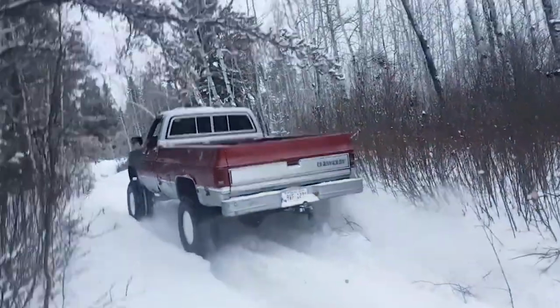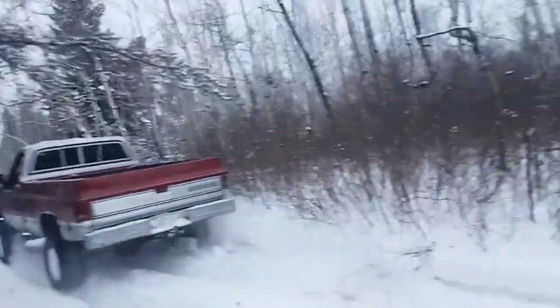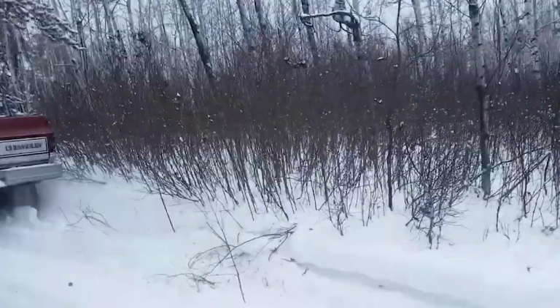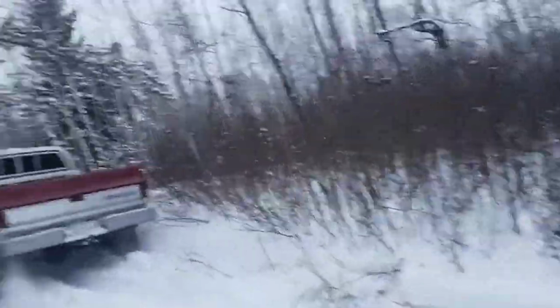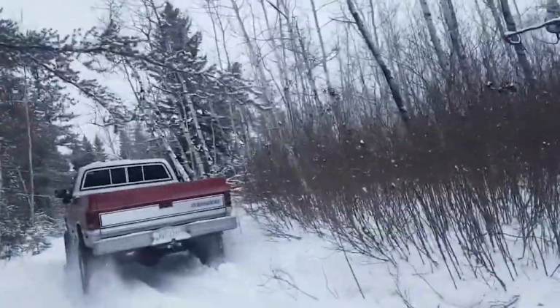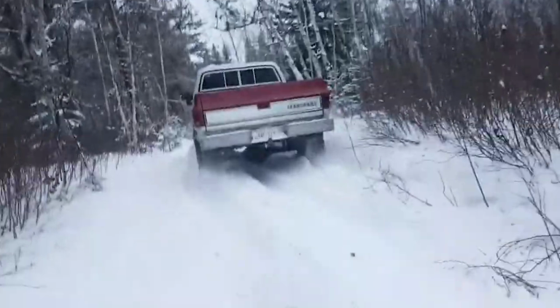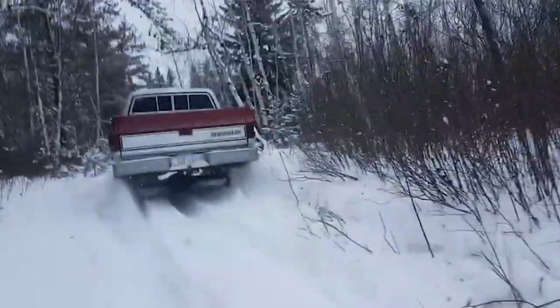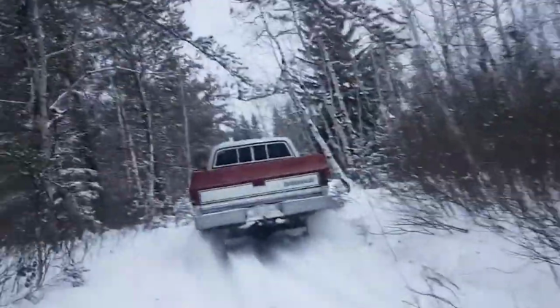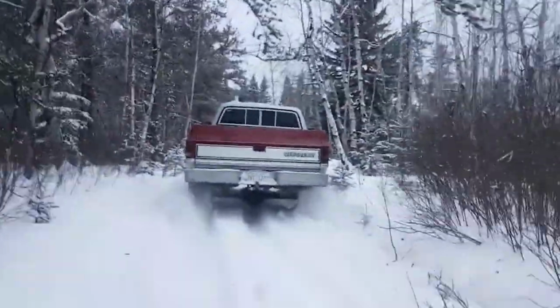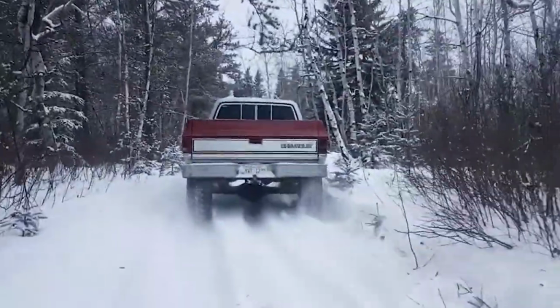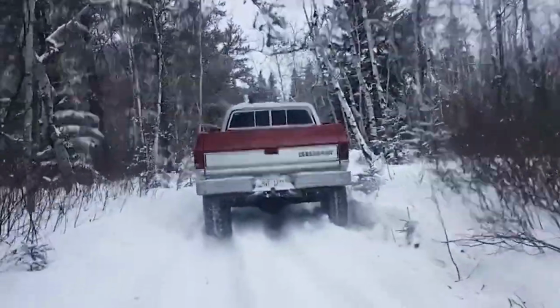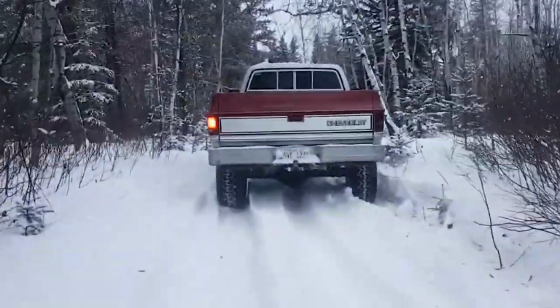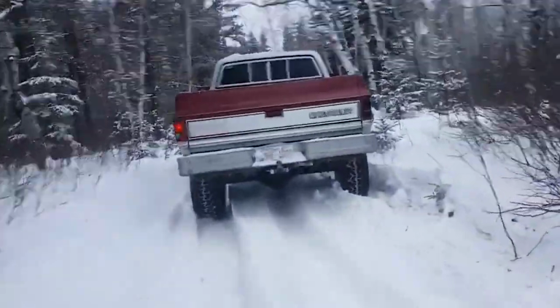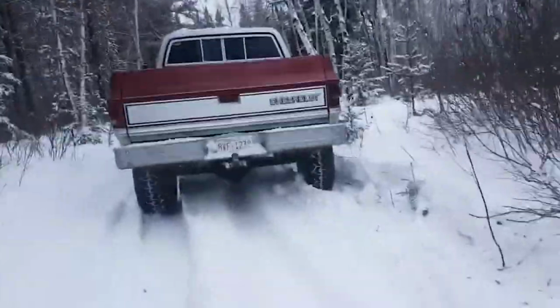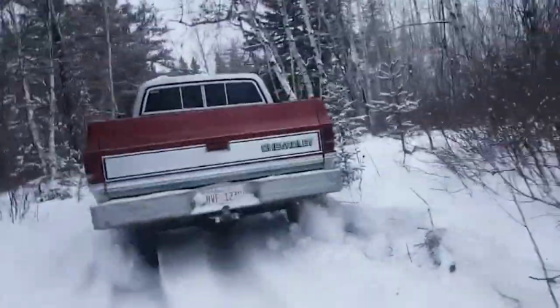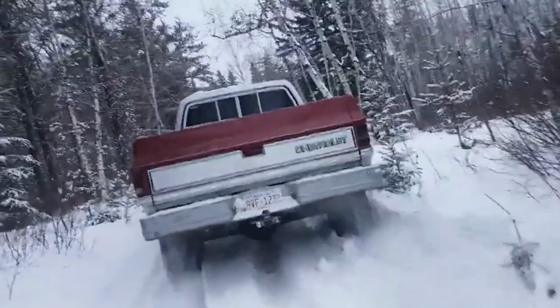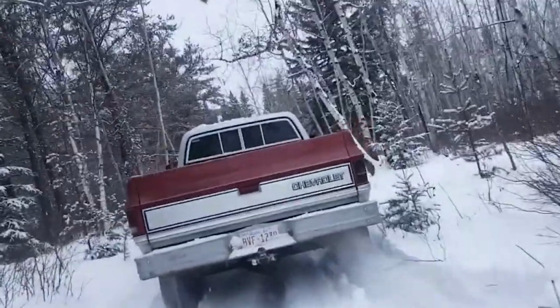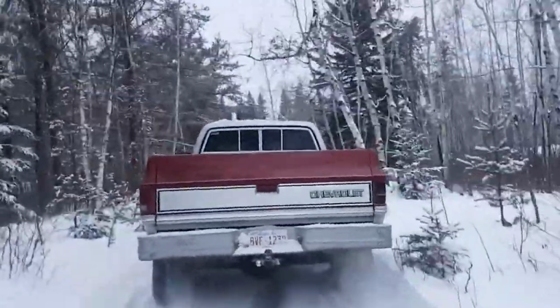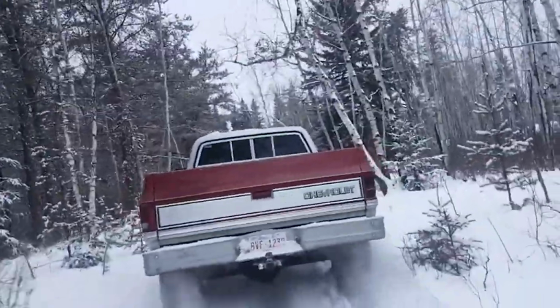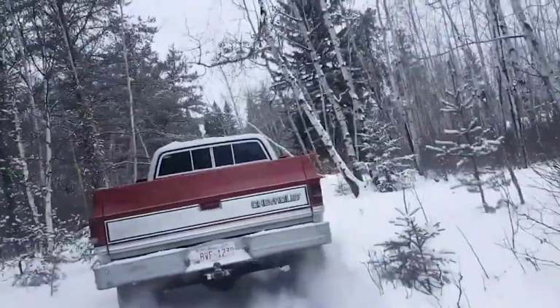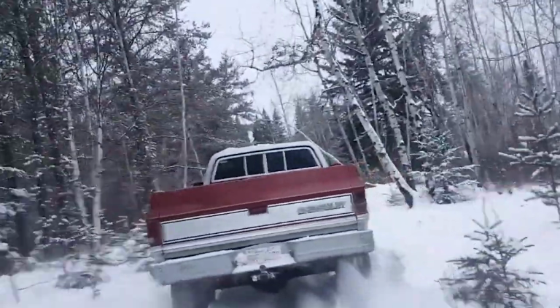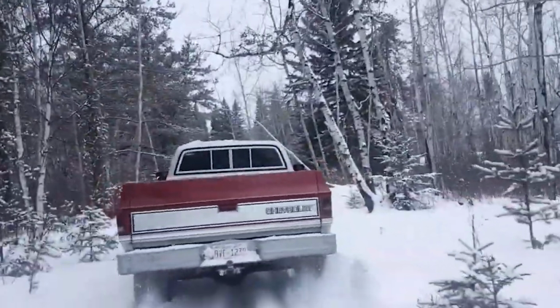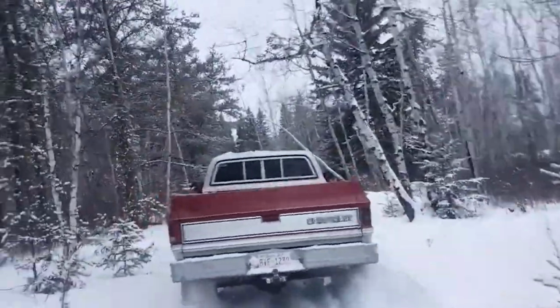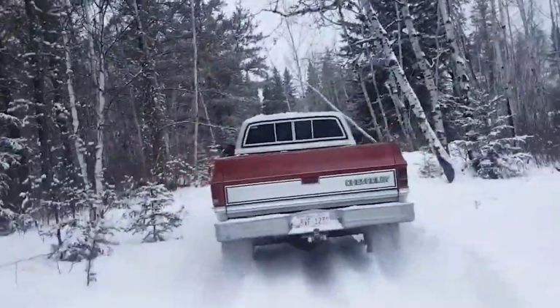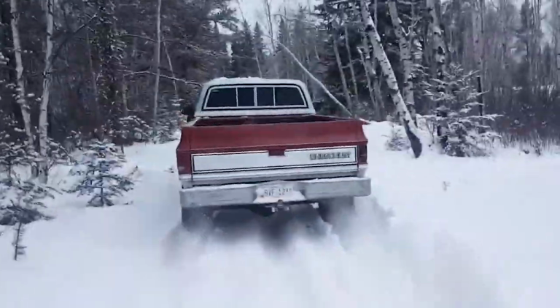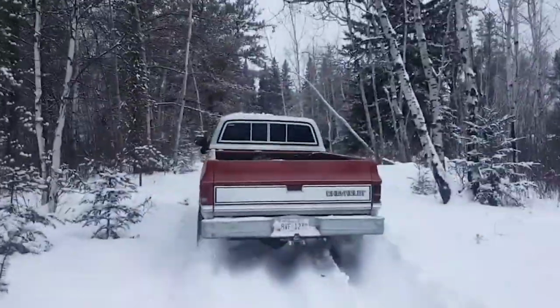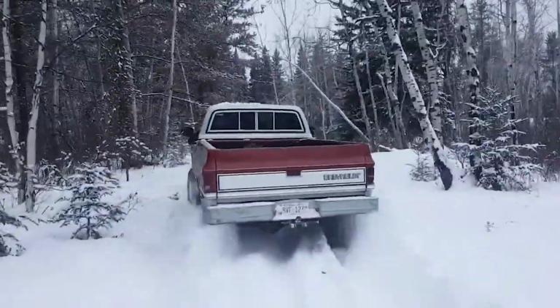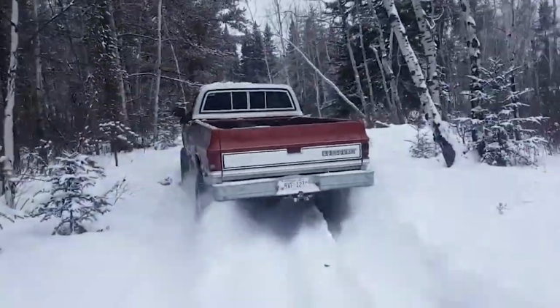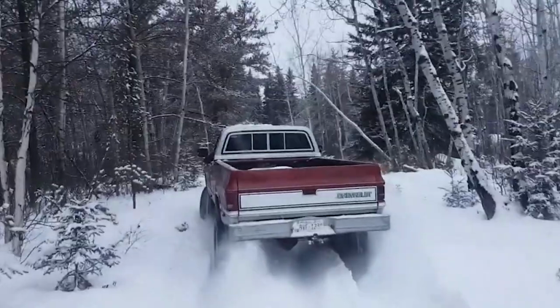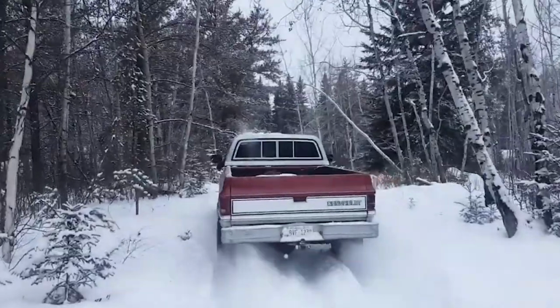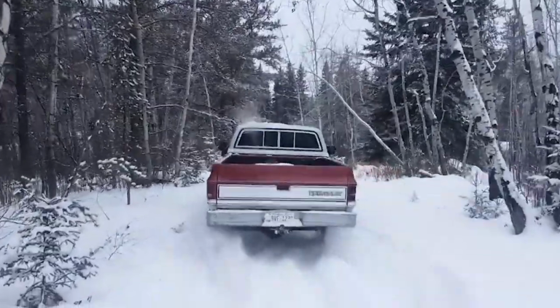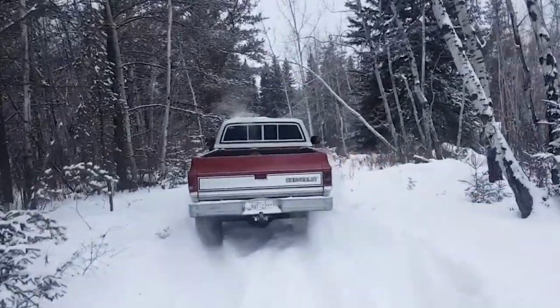With only 1,500 ever made, spotting one feels like discovering hidden treasure. Its clever black lower paint protects against rust from road salt, while the unique flying bridge spoiler gives it a distinctive look.